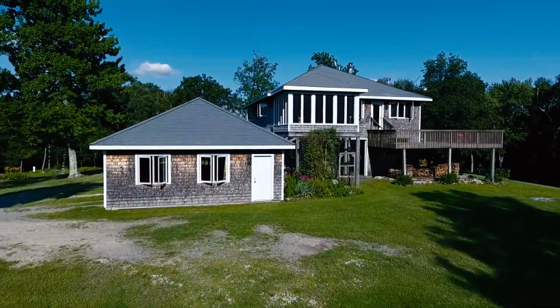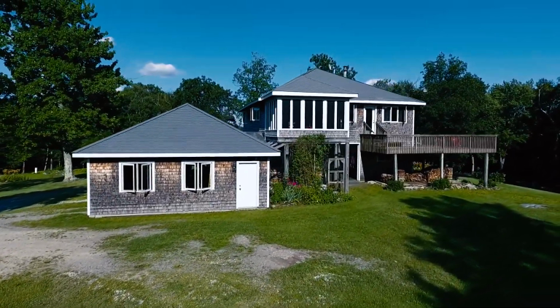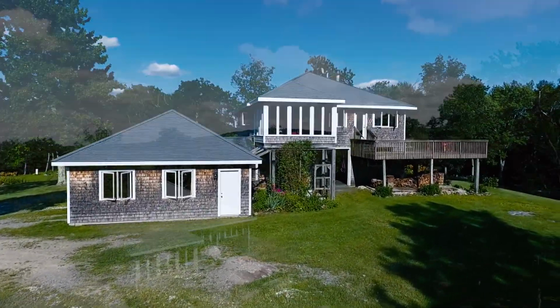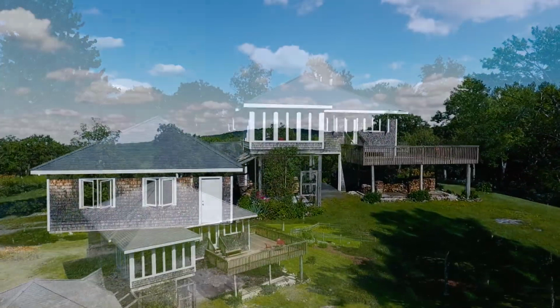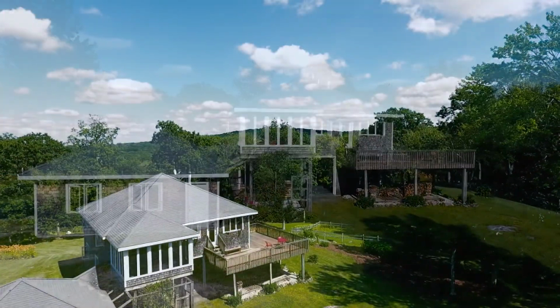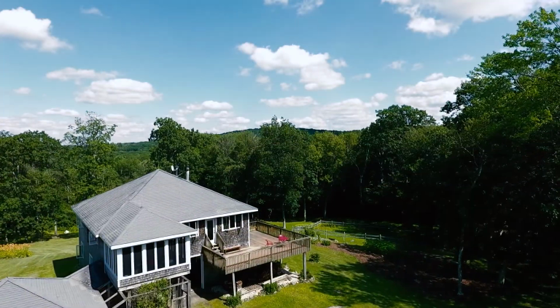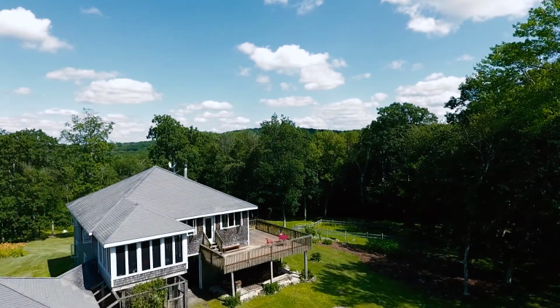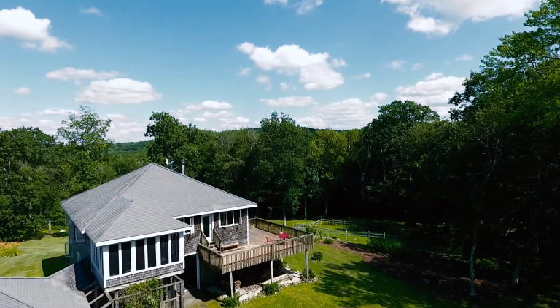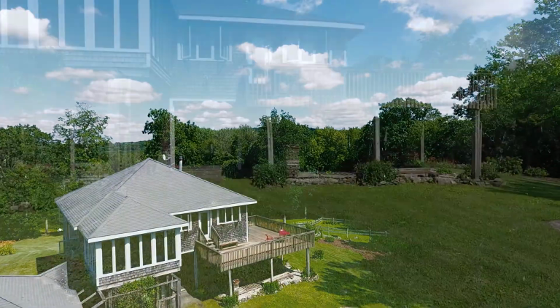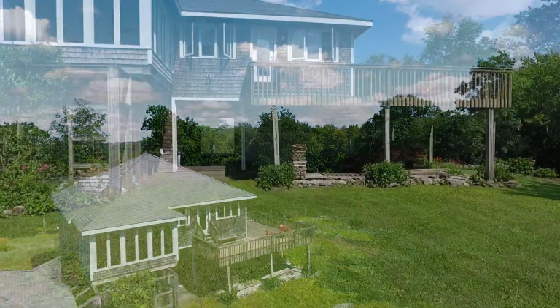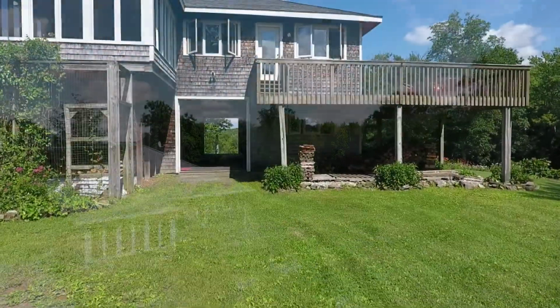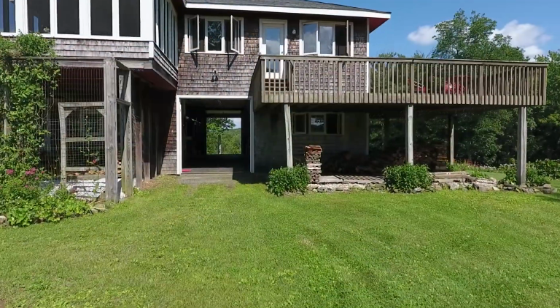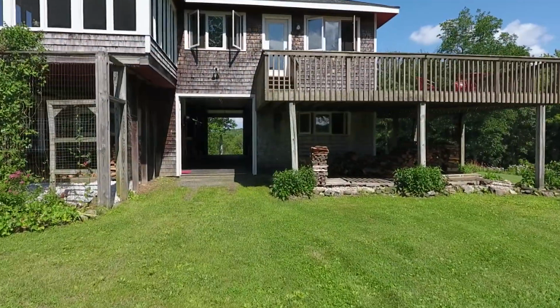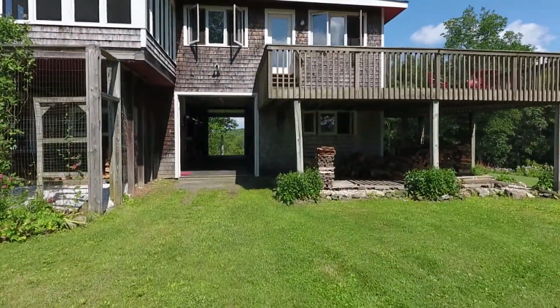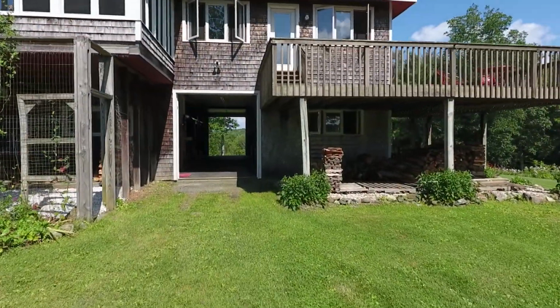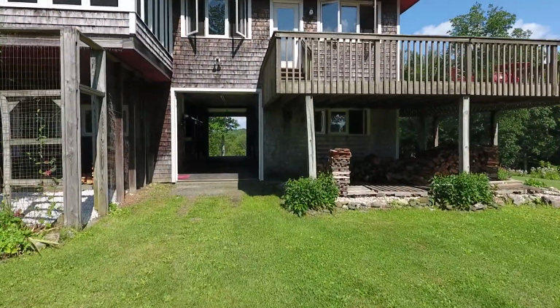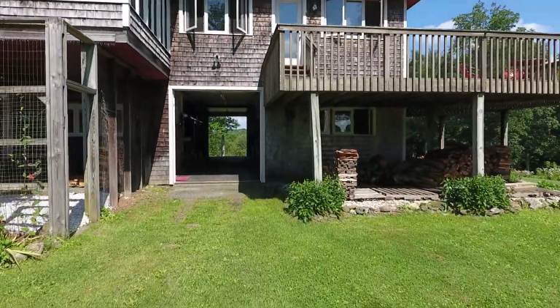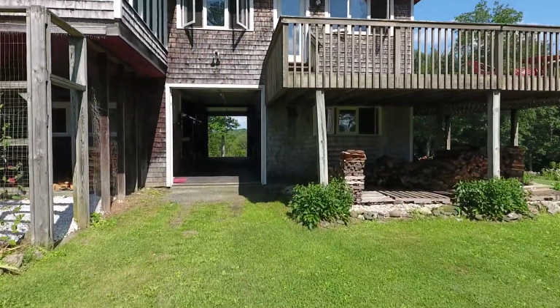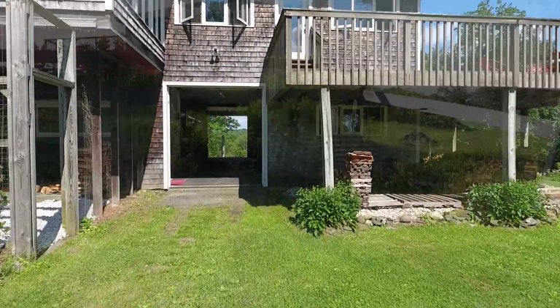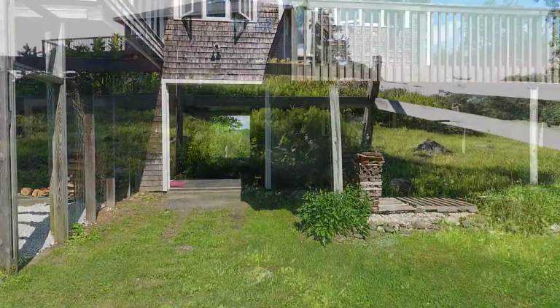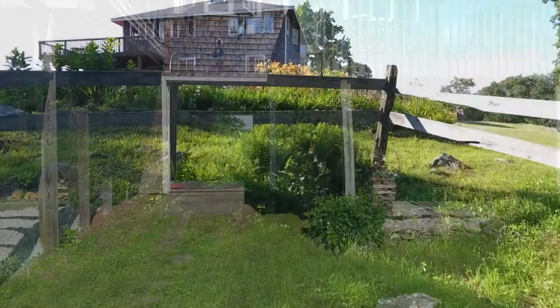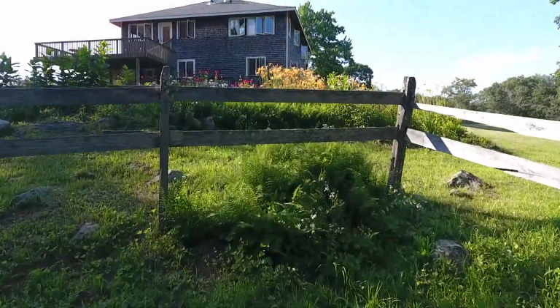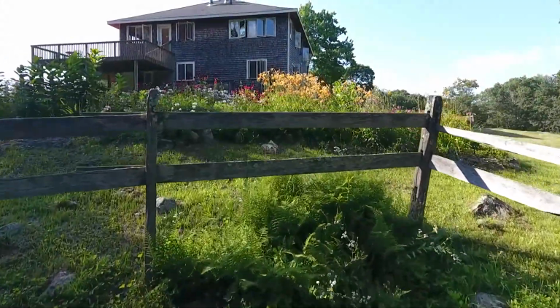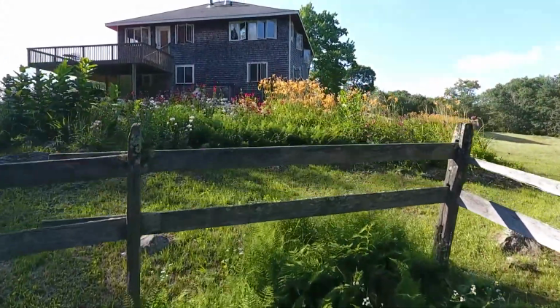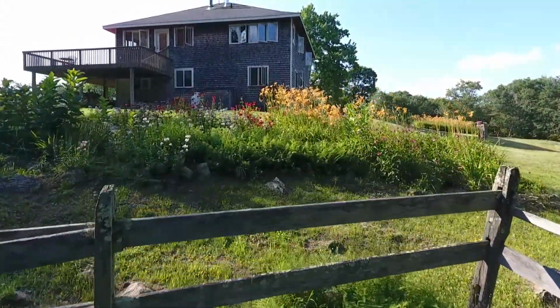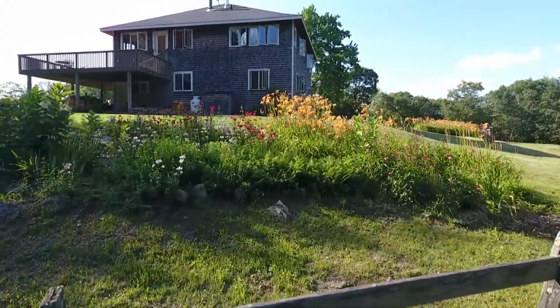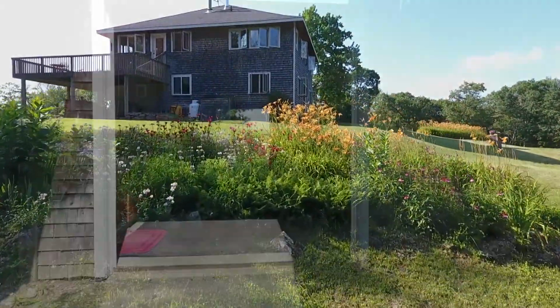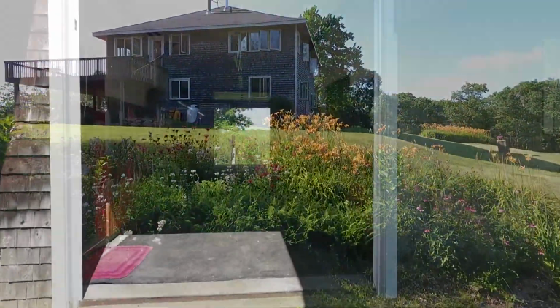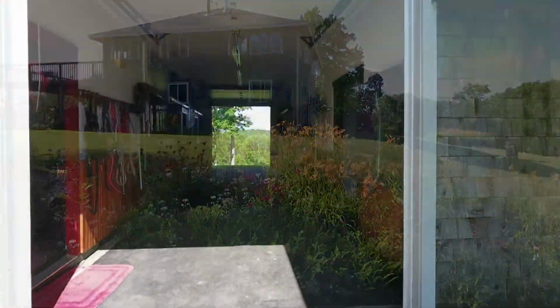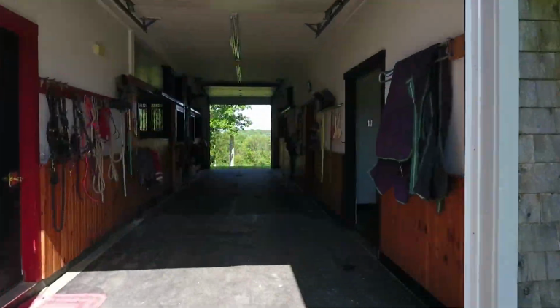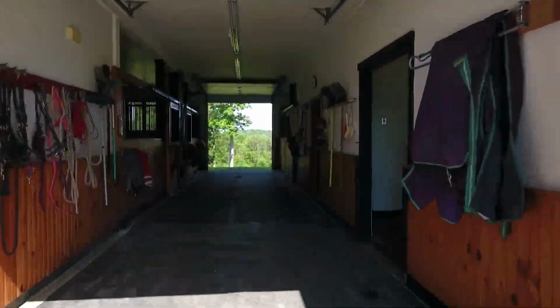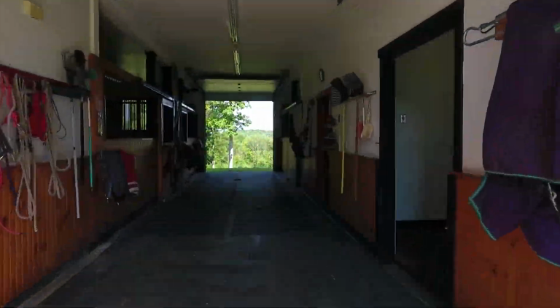Welcome to 89 Westwoods Road in Sharon, Connecticut. This modern, contemporary home sits upon 83 acres of unobstructed views of the Catskills and the Berkshire Mountains.